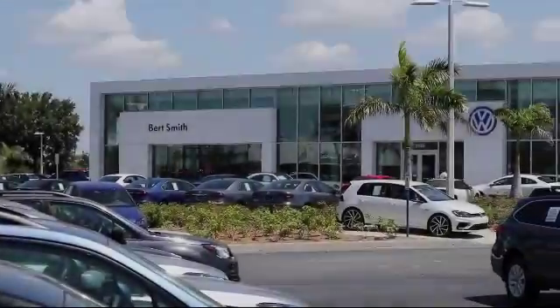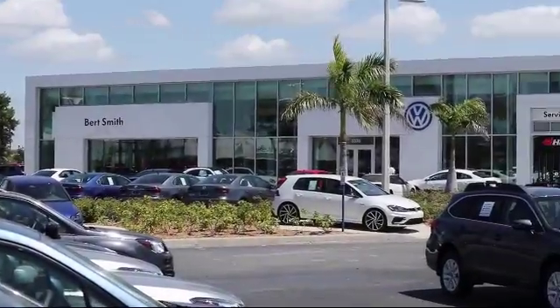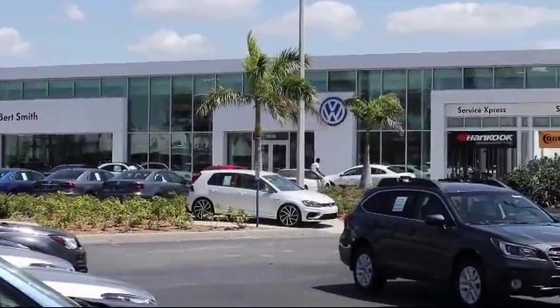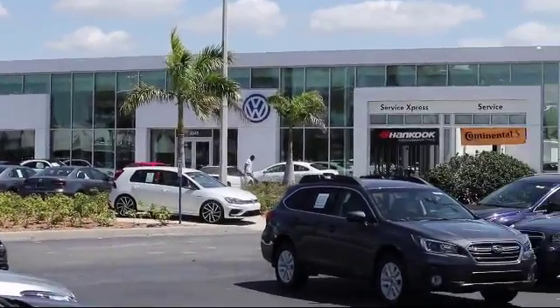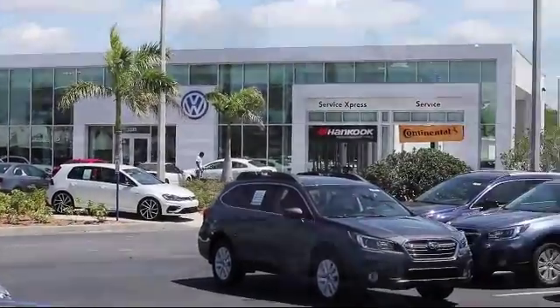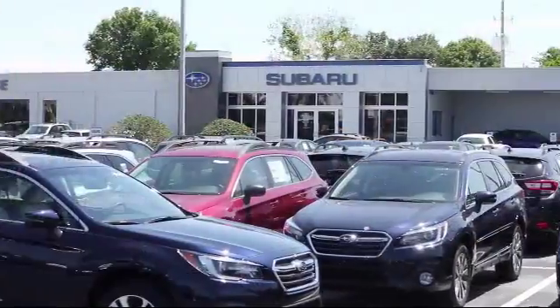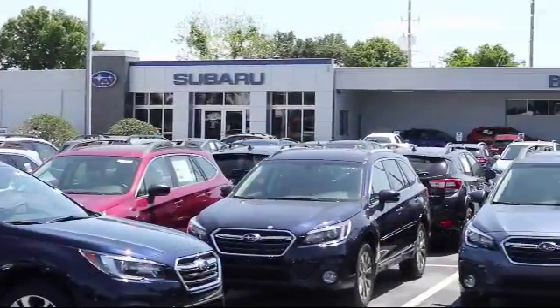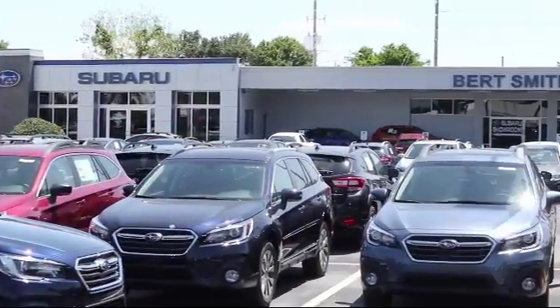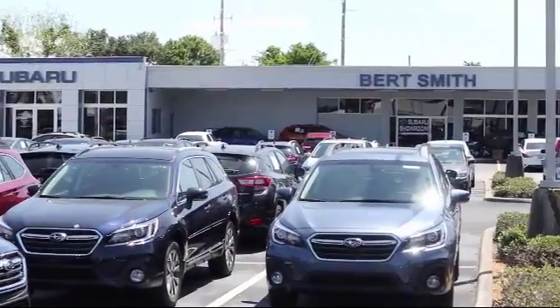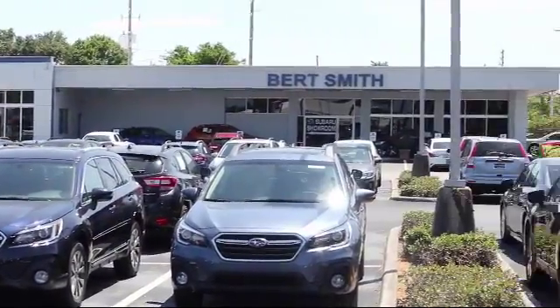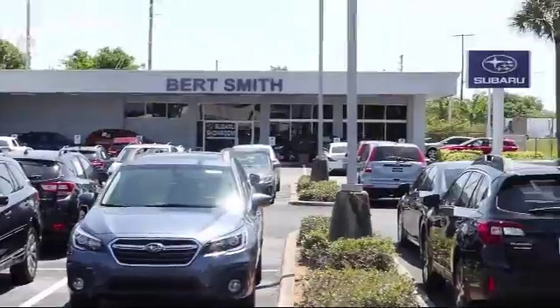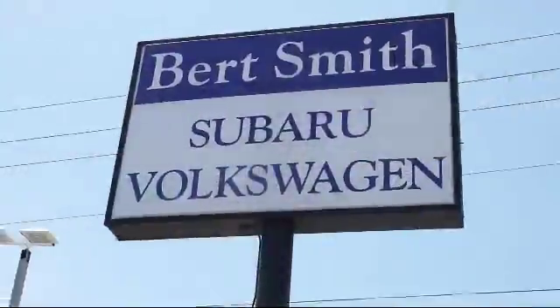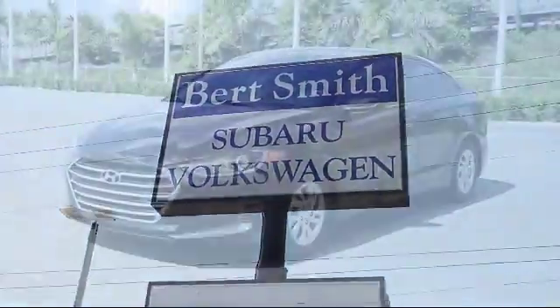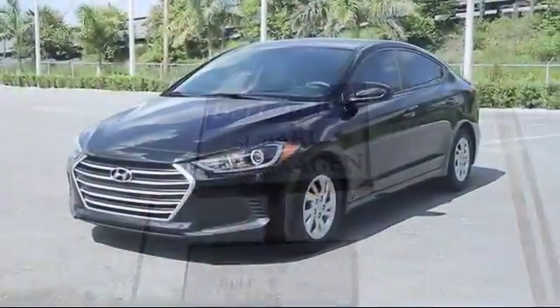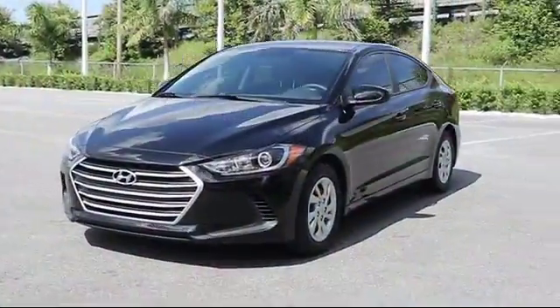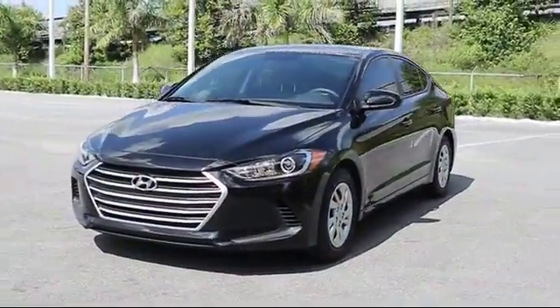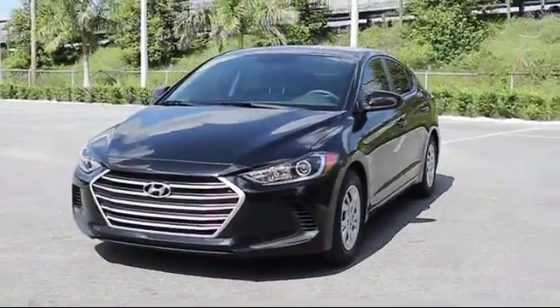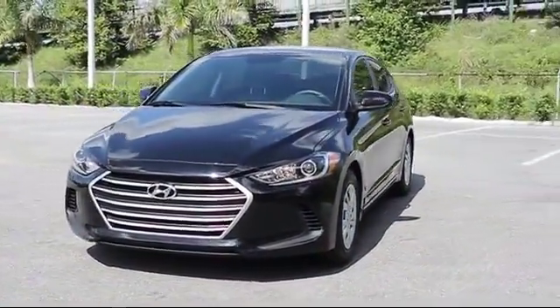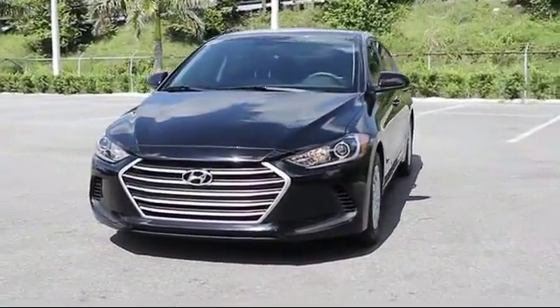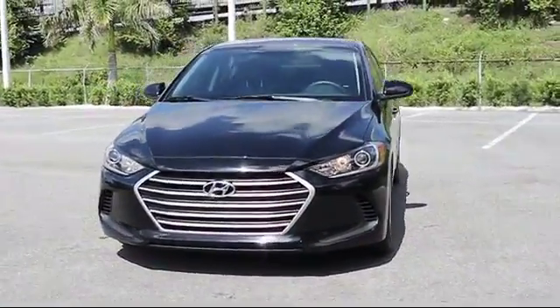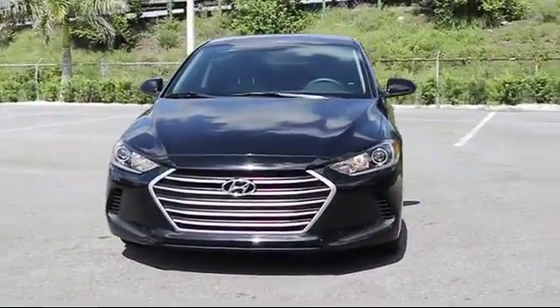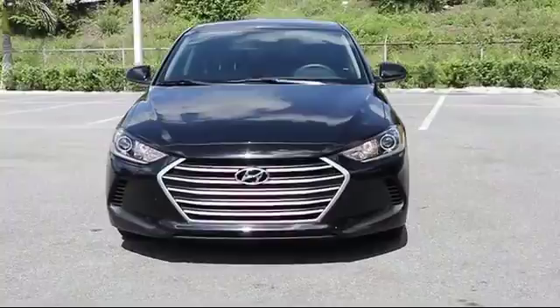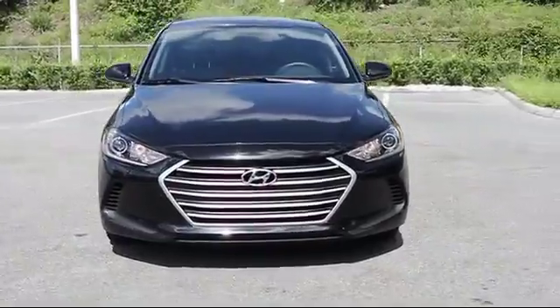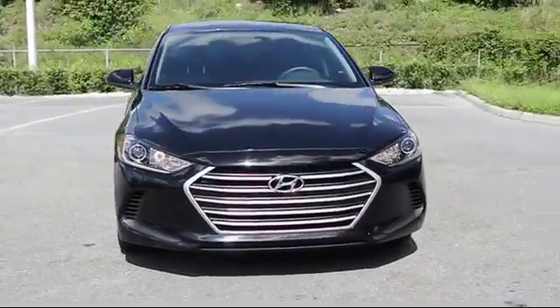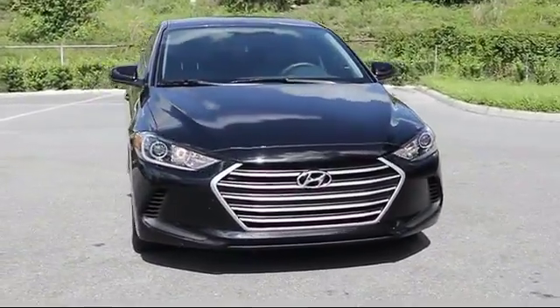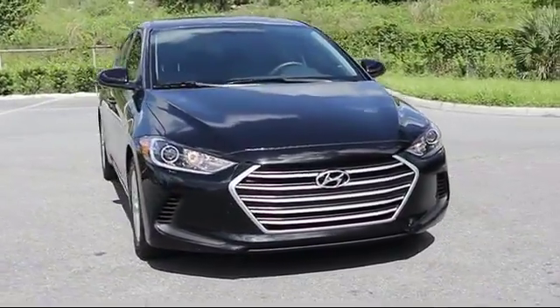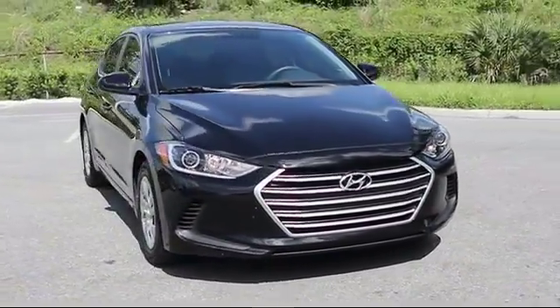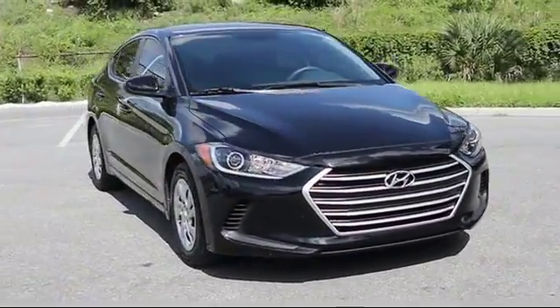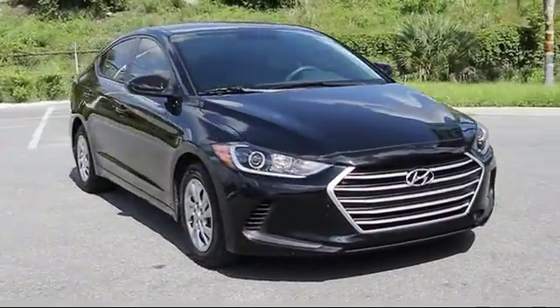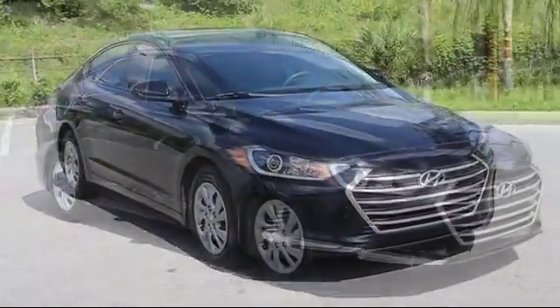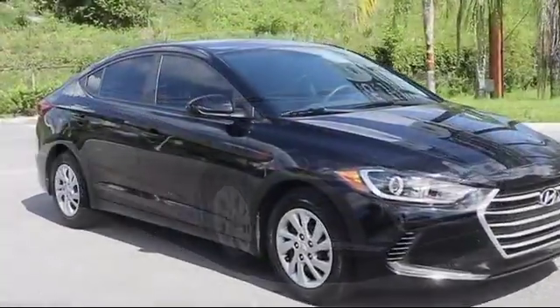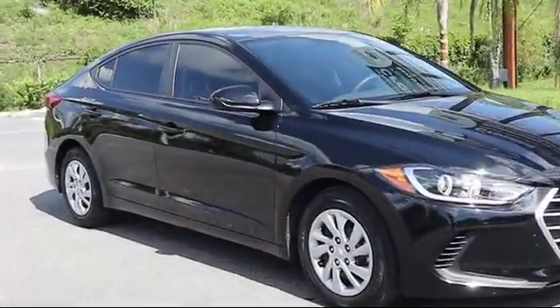Welcome to Burt Smith Automotive, and here's a look at another one of our great vehicles from our inventory. It comes equipped with electronic stability control, anti-lock braking, tilt steering wheel, and has less than 25,000 miles on the odometer.